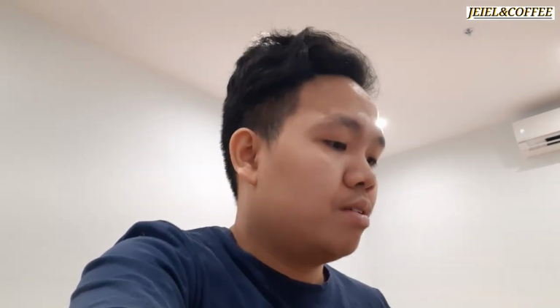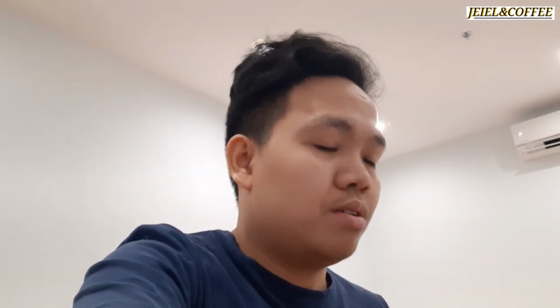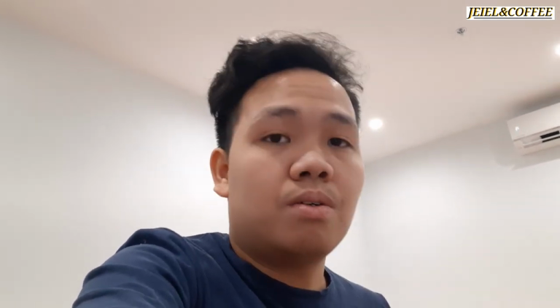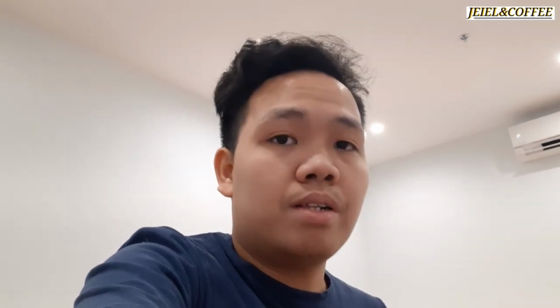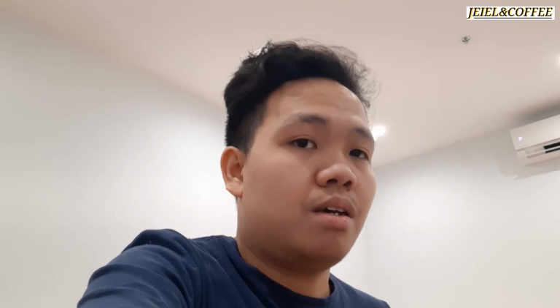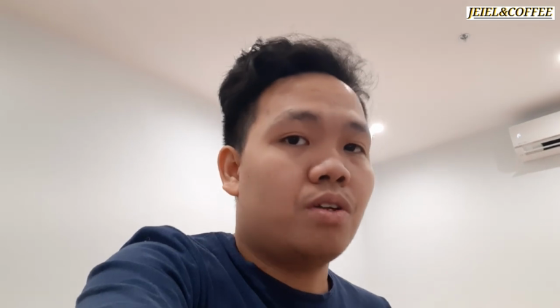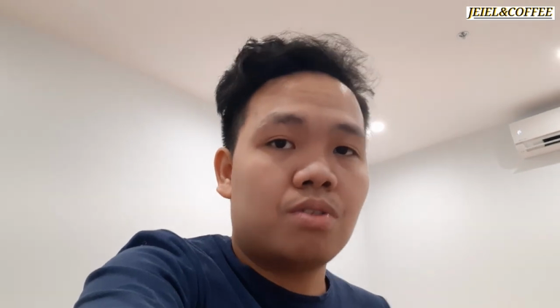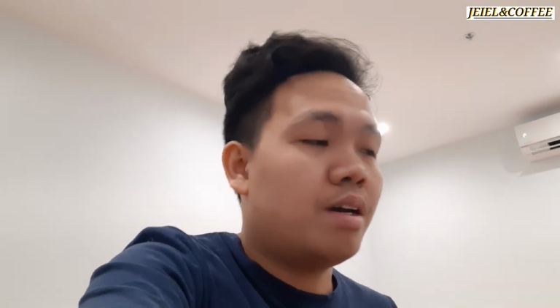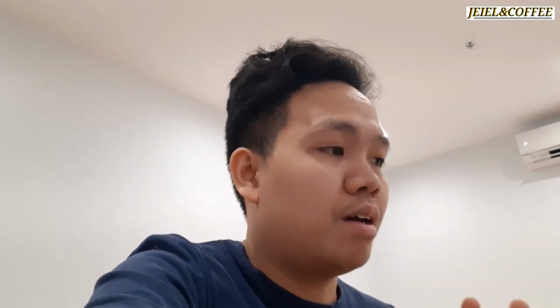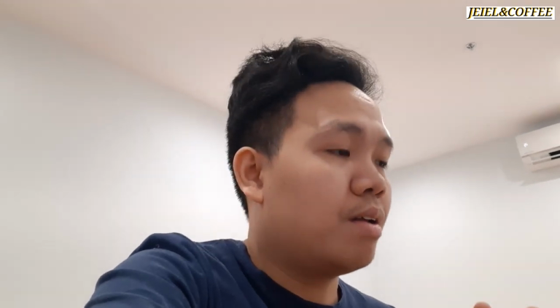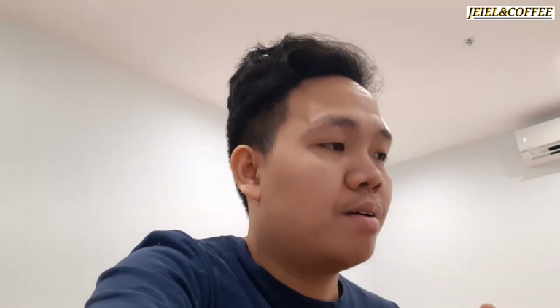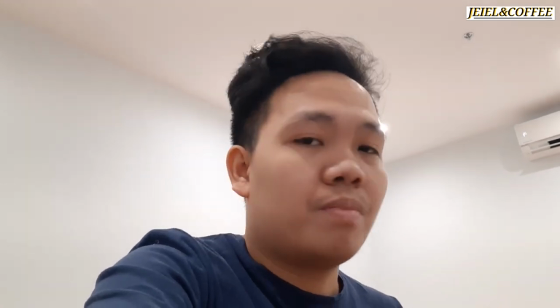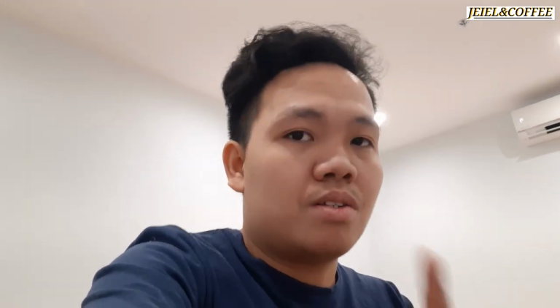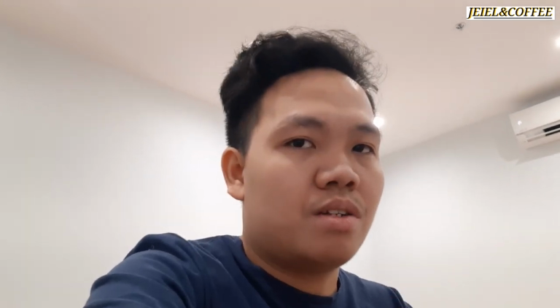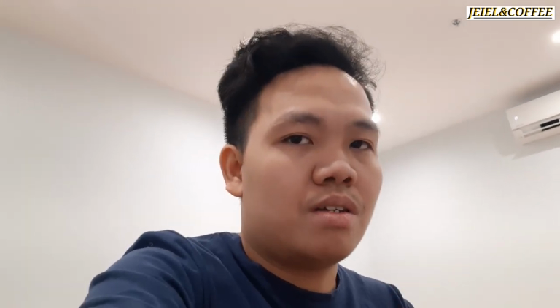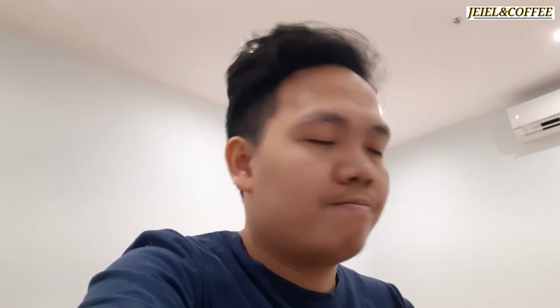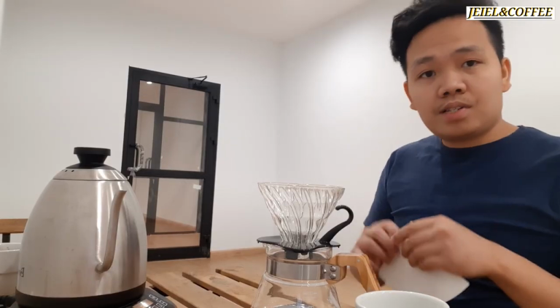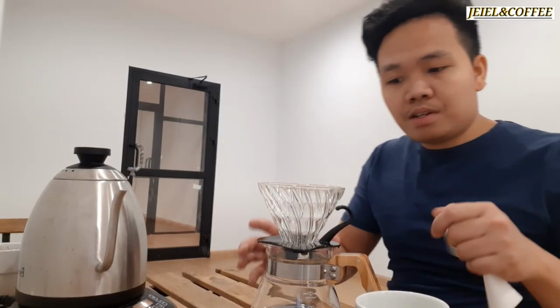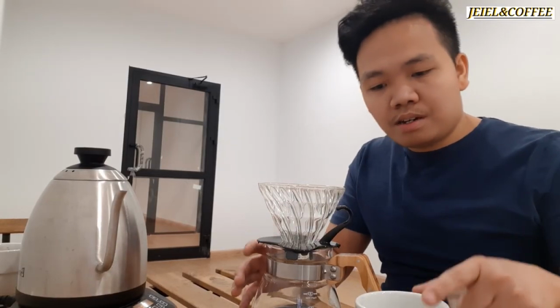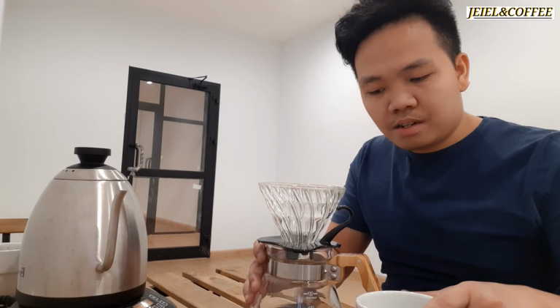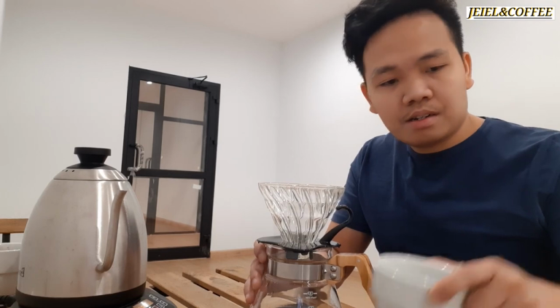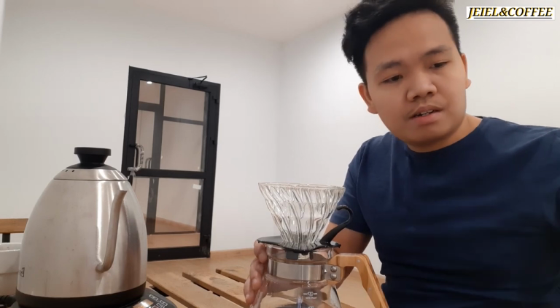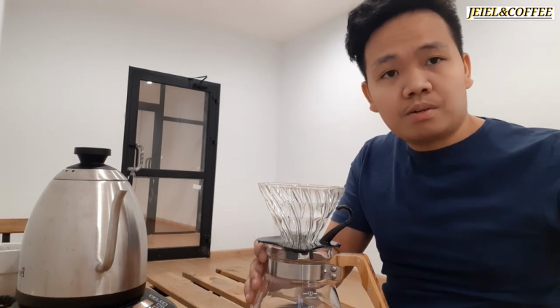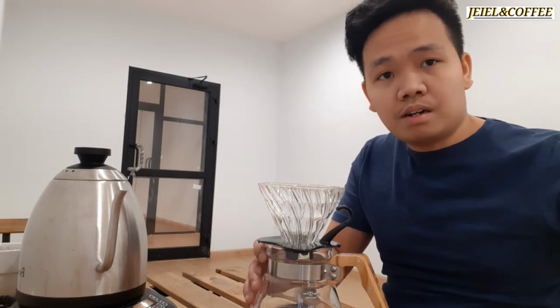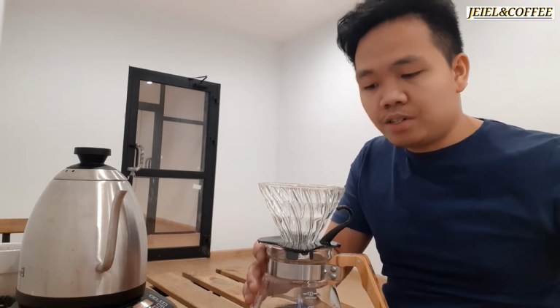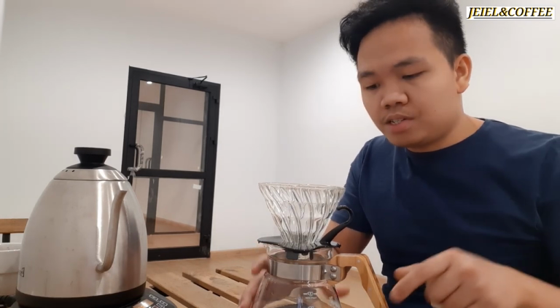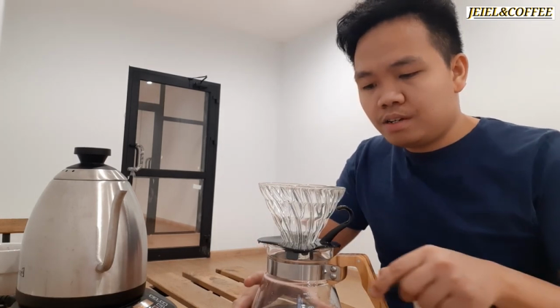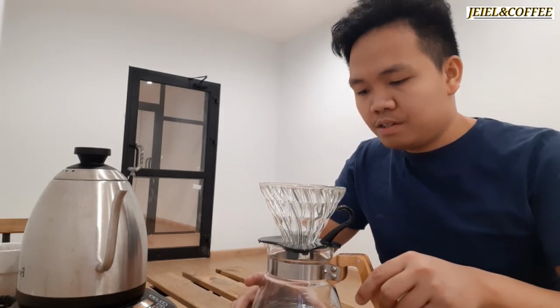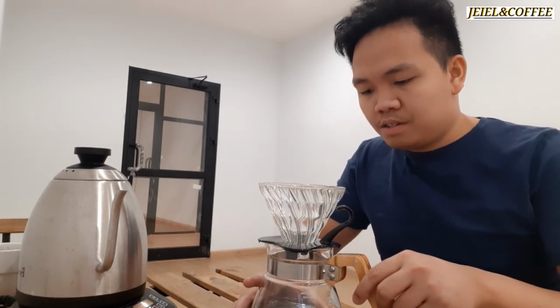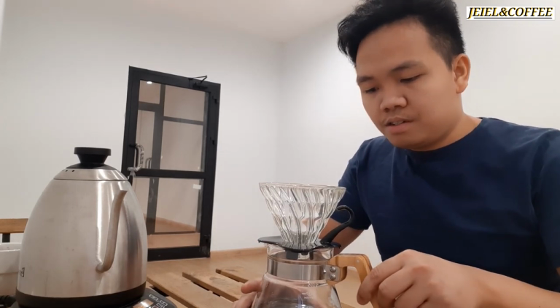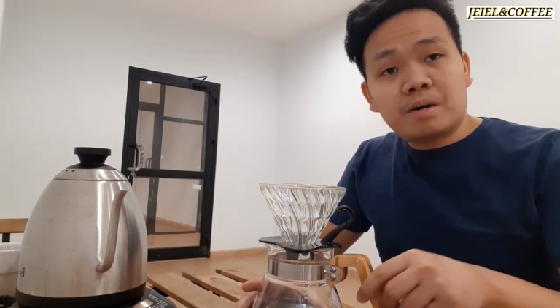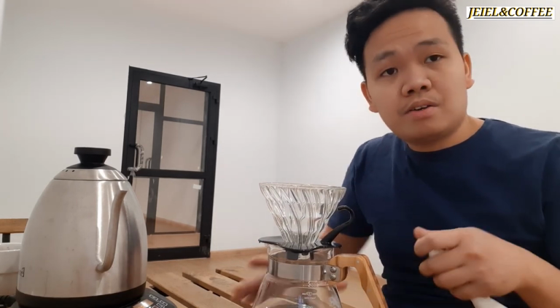So we'll see if it's good and tasty. This is our V60 from Hario.